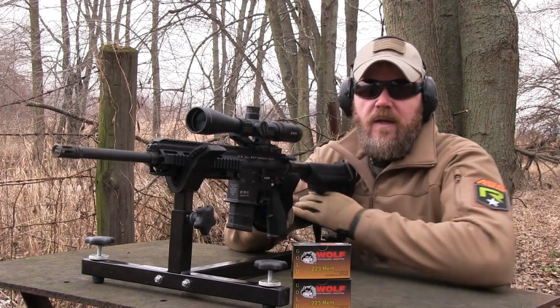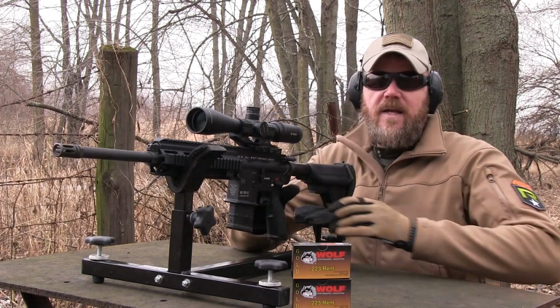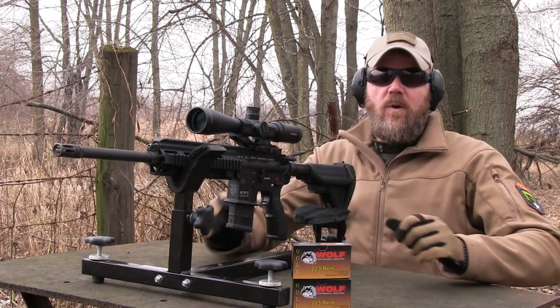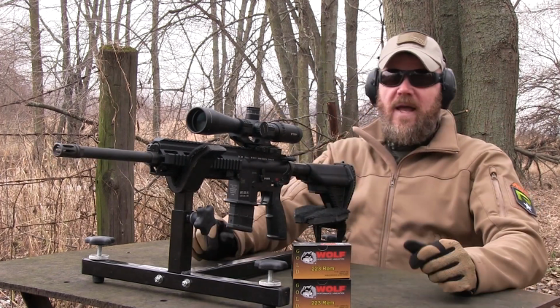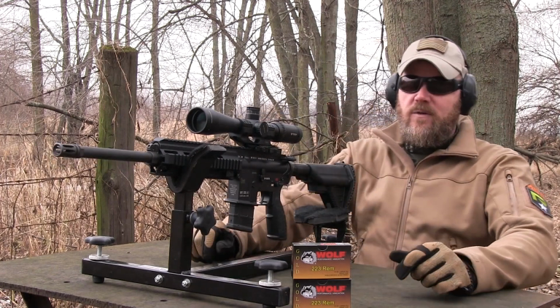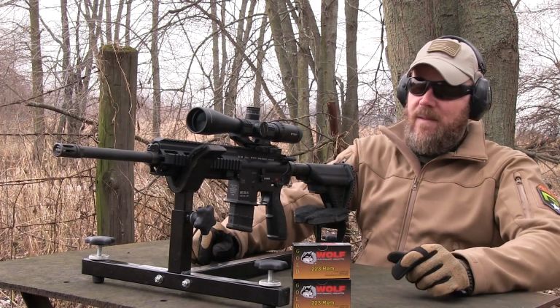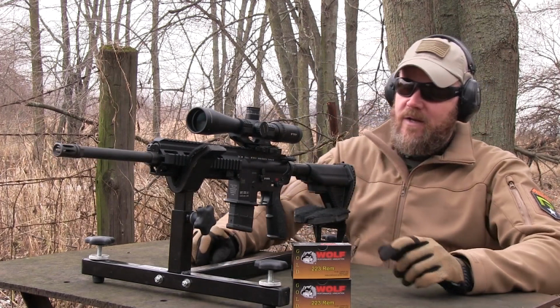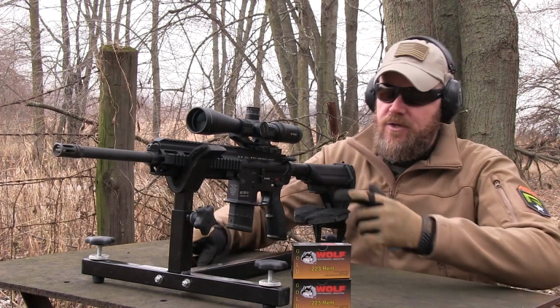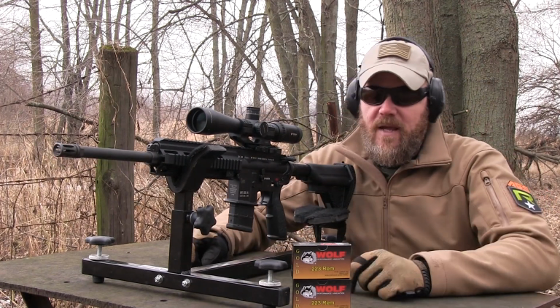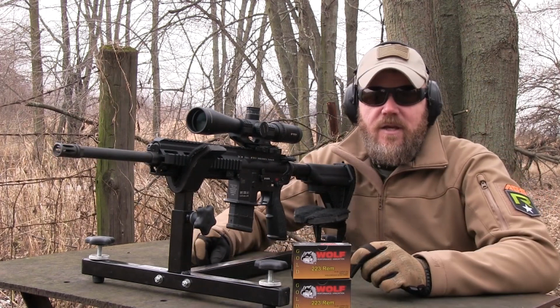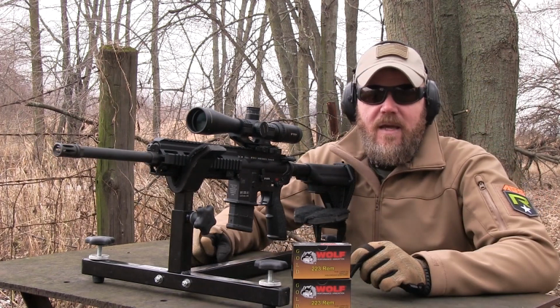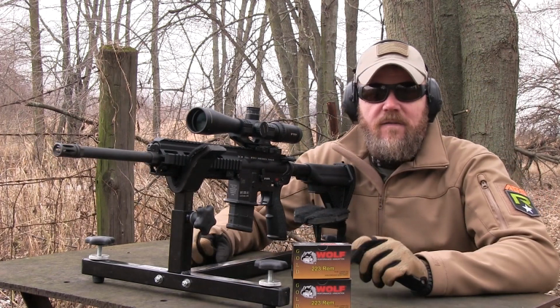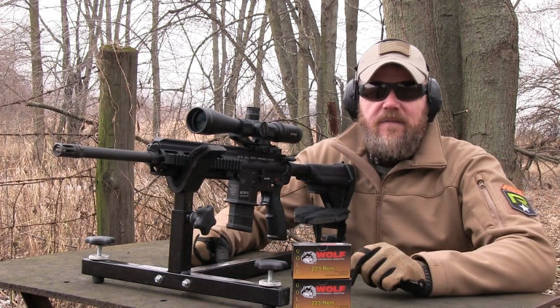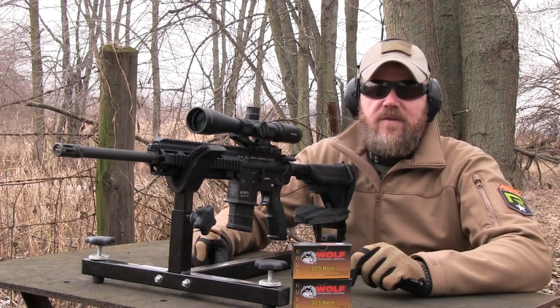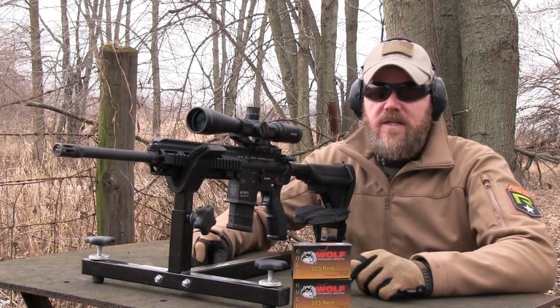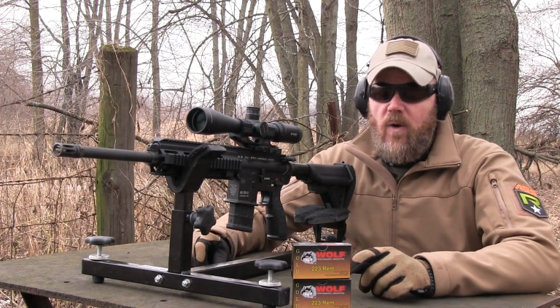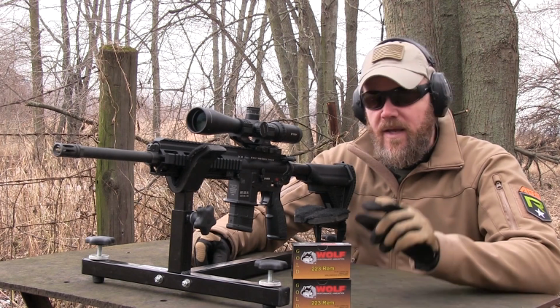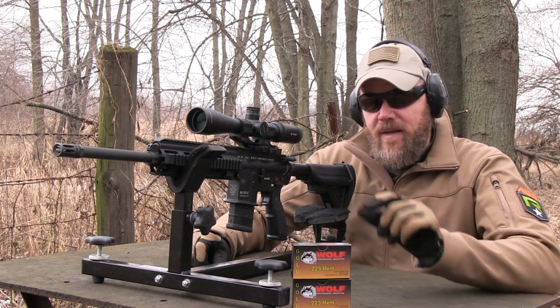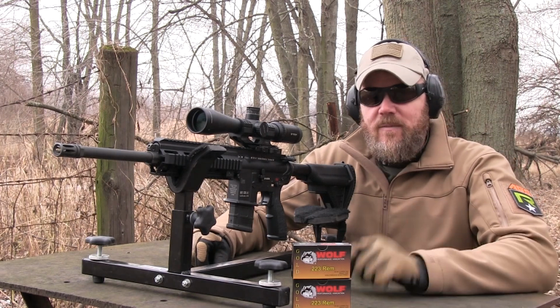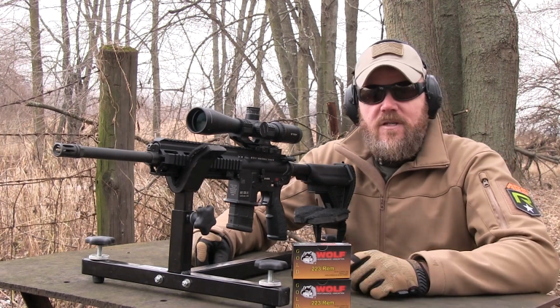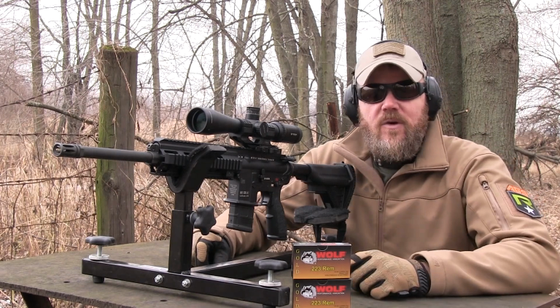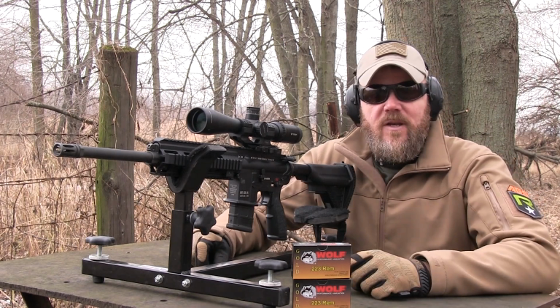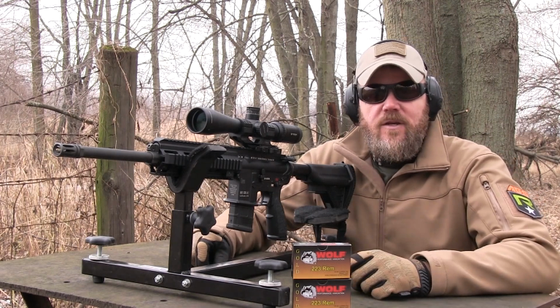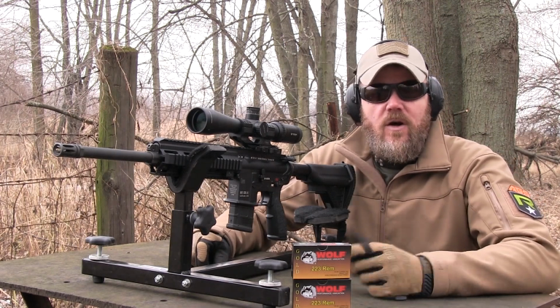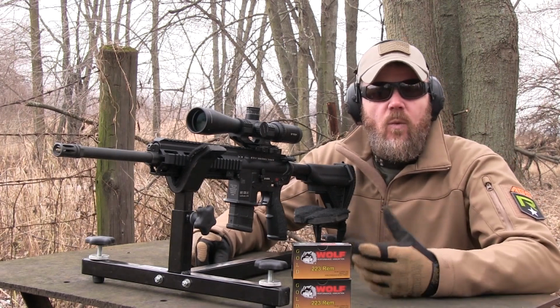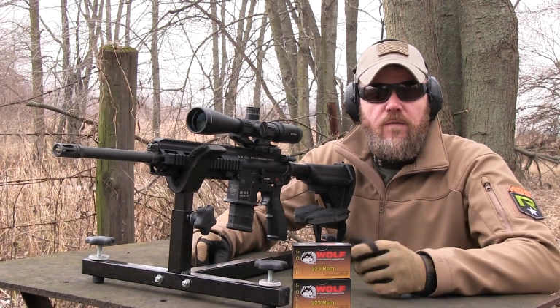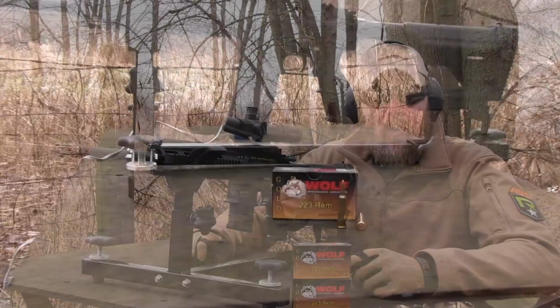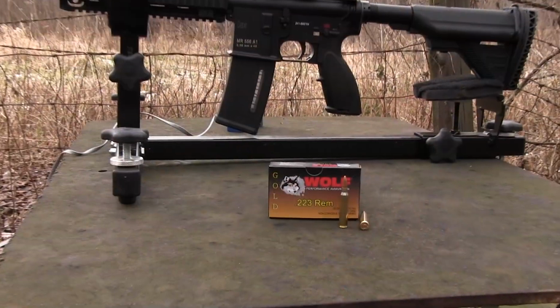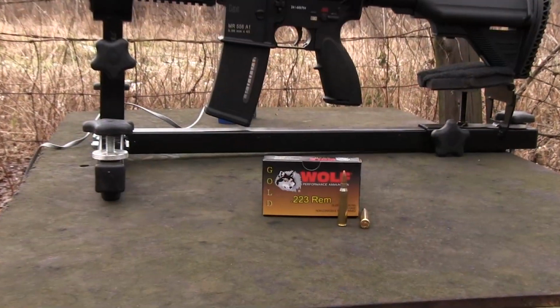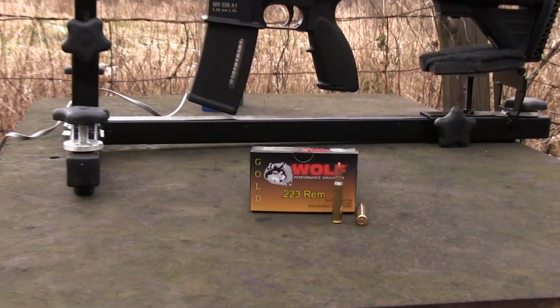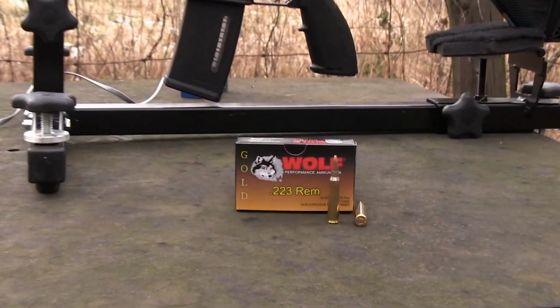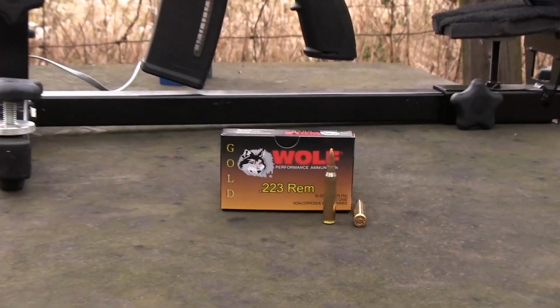Hey guys, welcome back. So today I'm out here shooting my H&K MR556A1, but I'm using some new ammunition. It's called Wolf Gold and it's in .223.